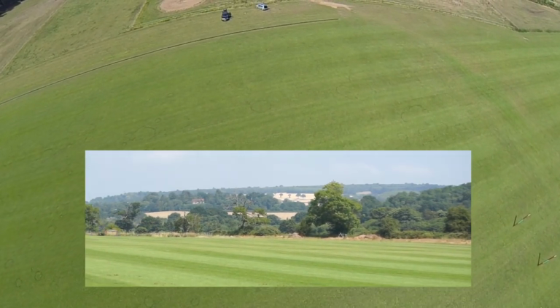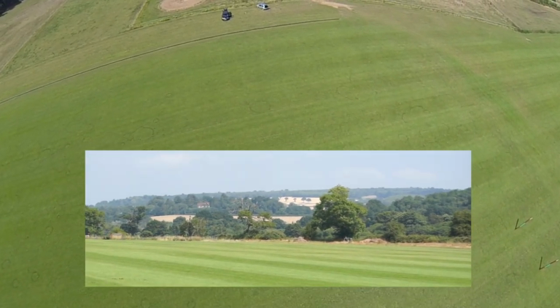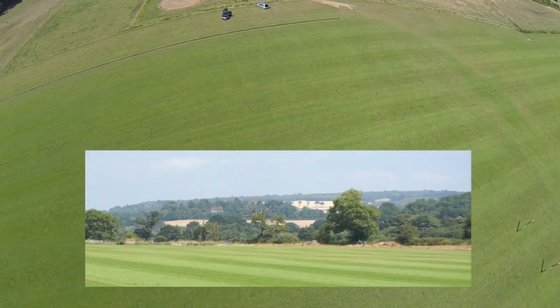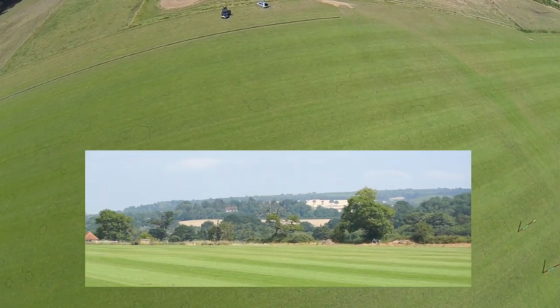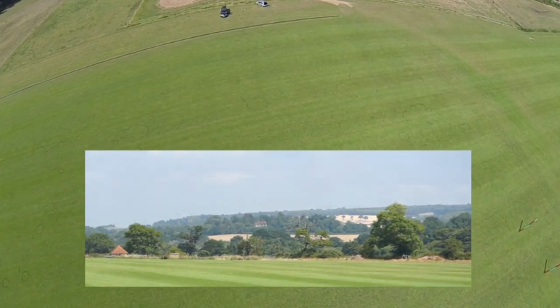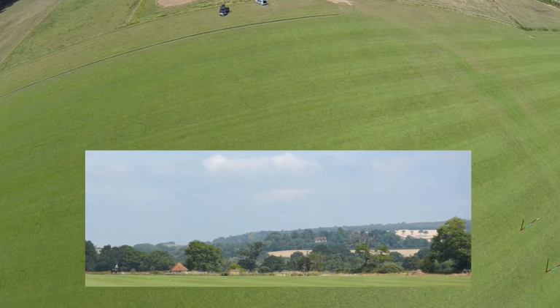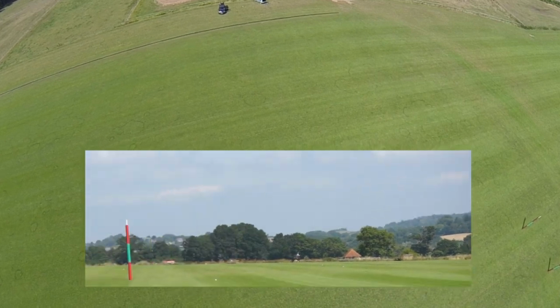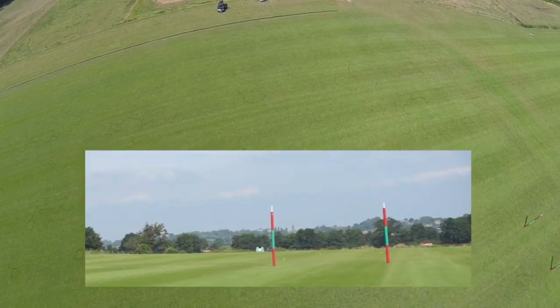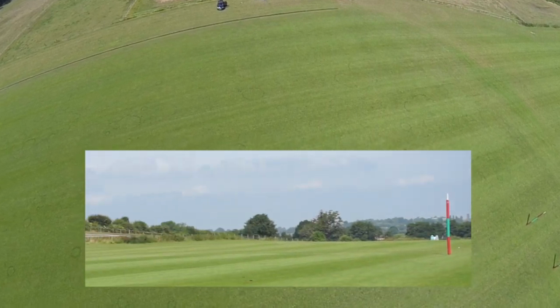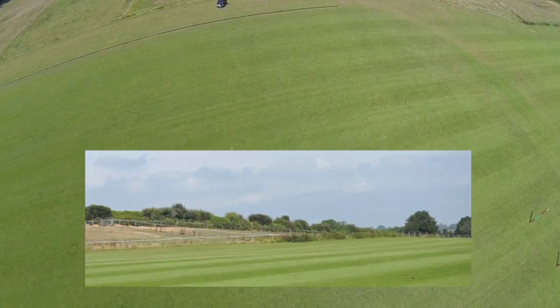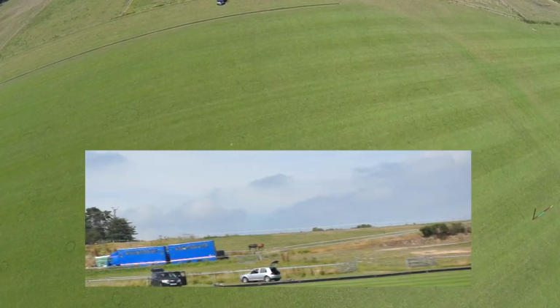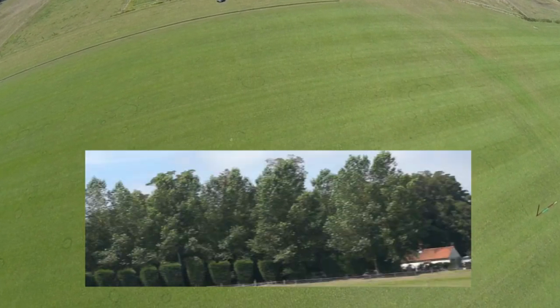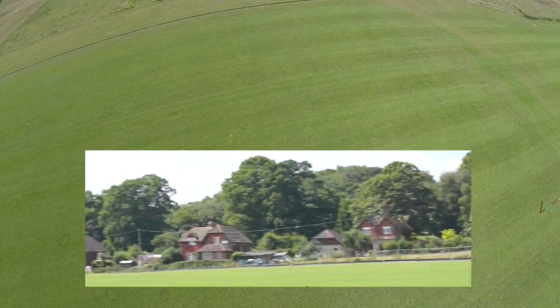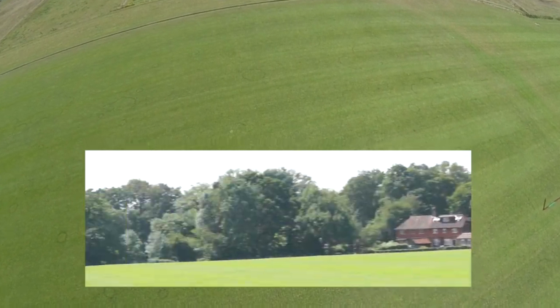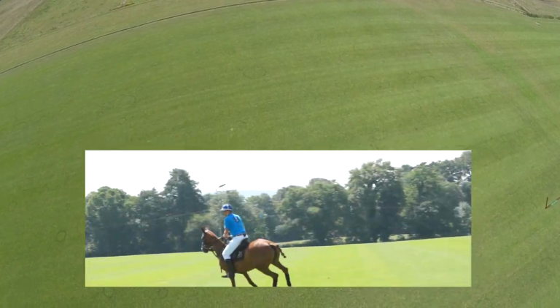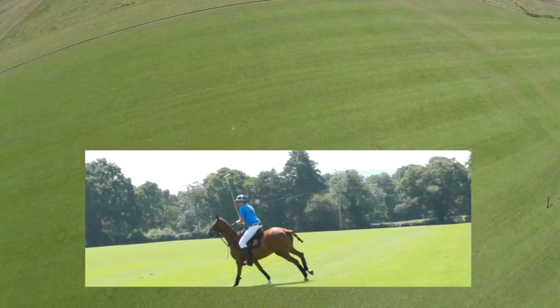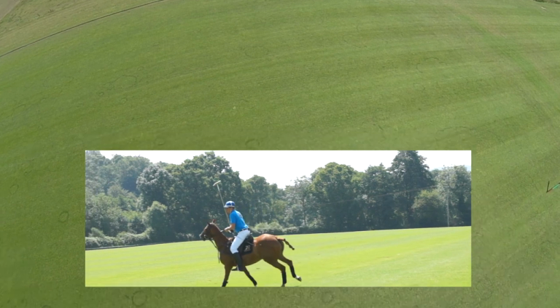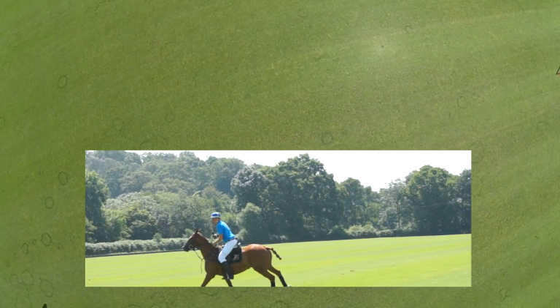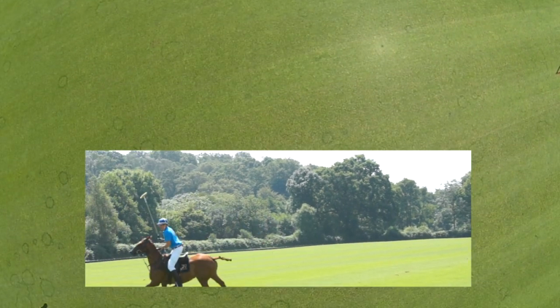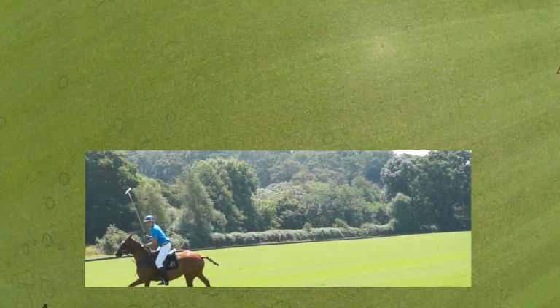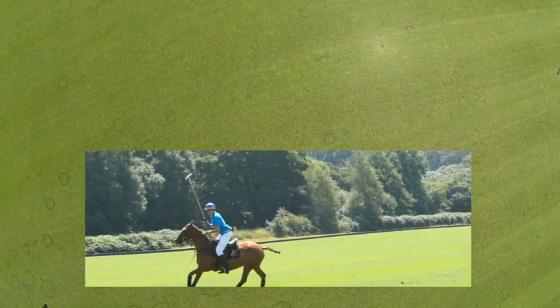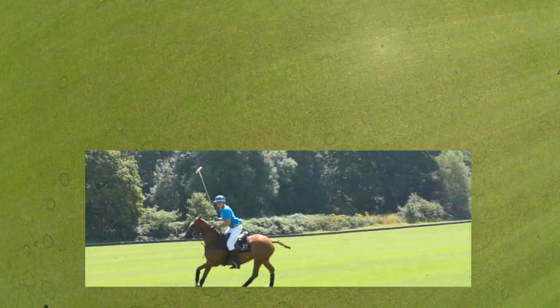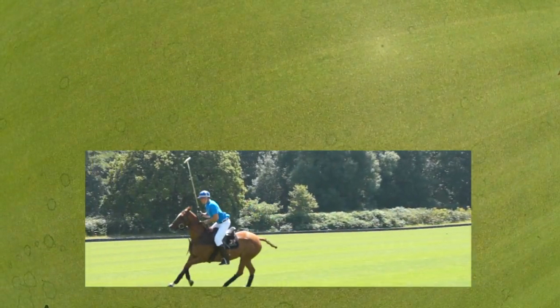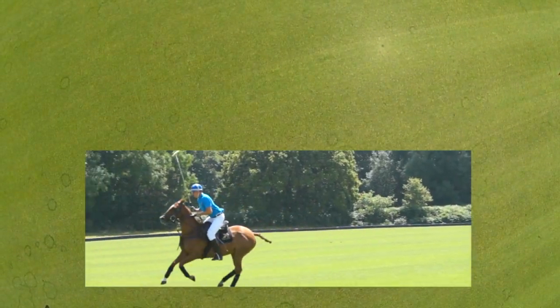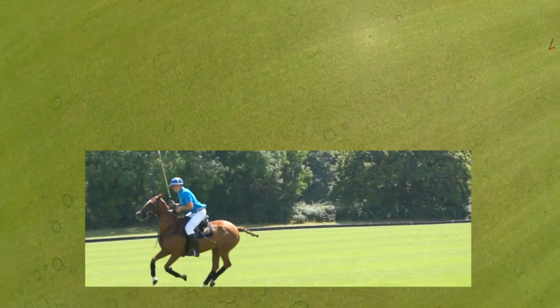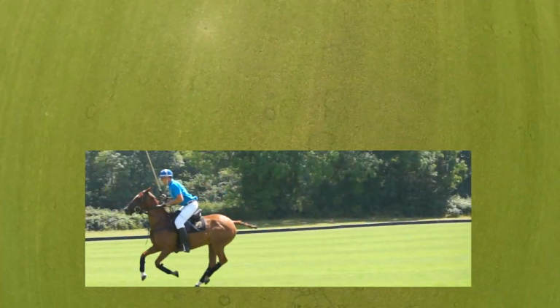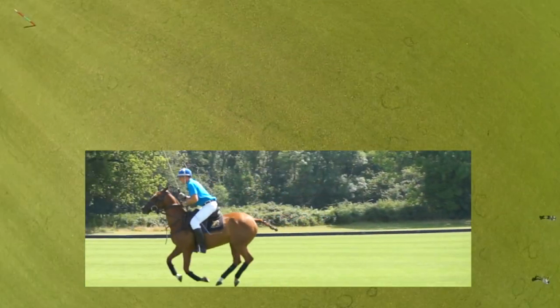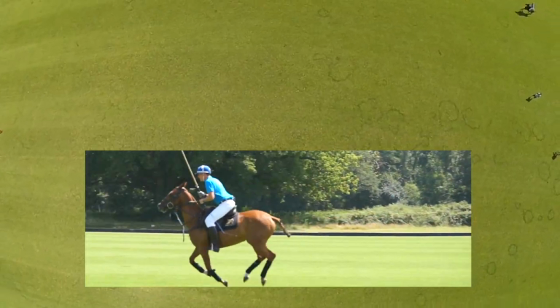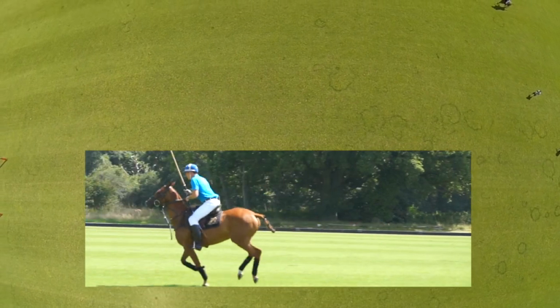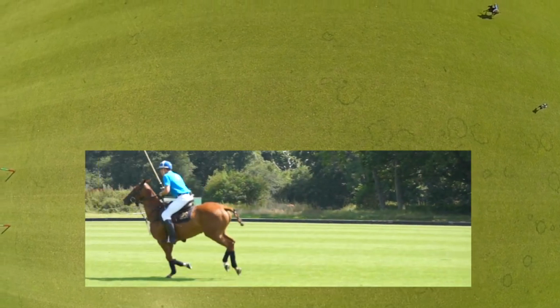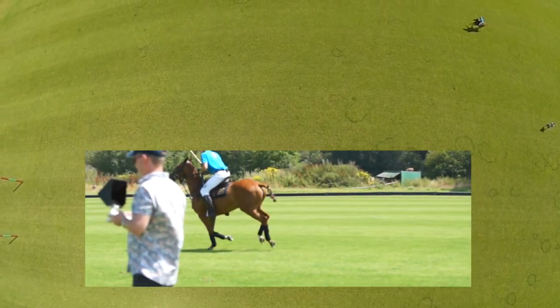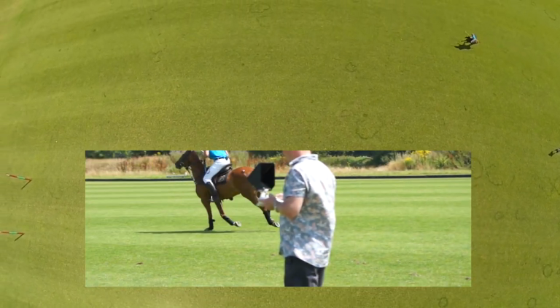On that last shot I stayed pretty wide of the ball. So for this shot I'm going to keep the horse almost with the ball in the left-hand eye, because at the last minute it's going to come across.